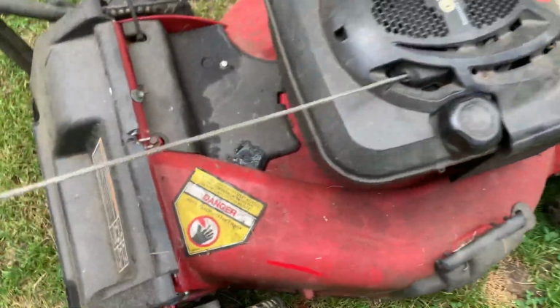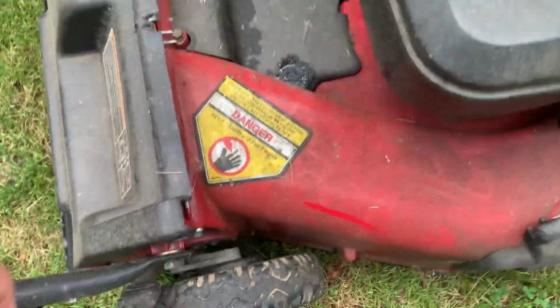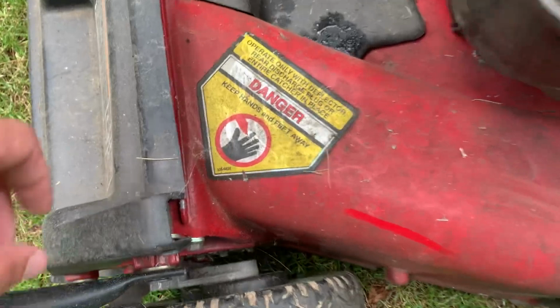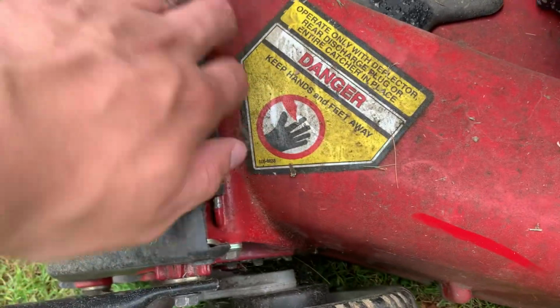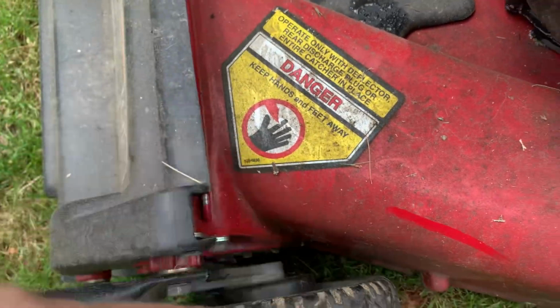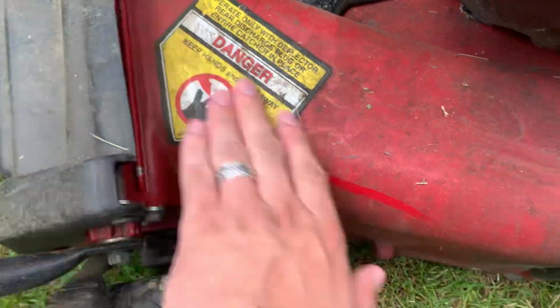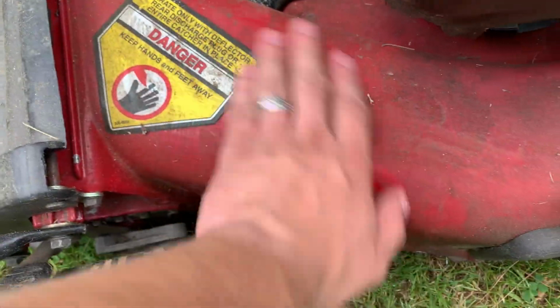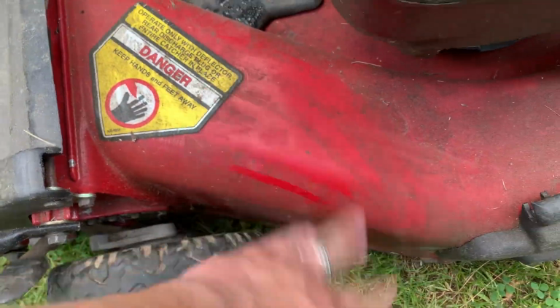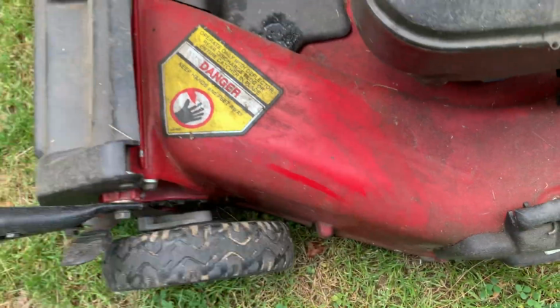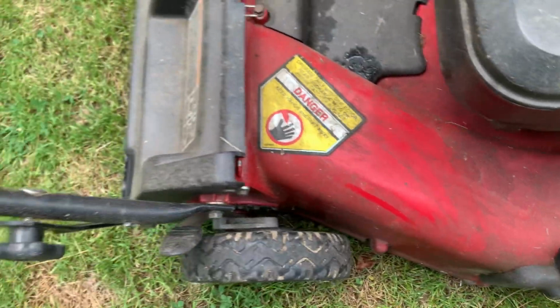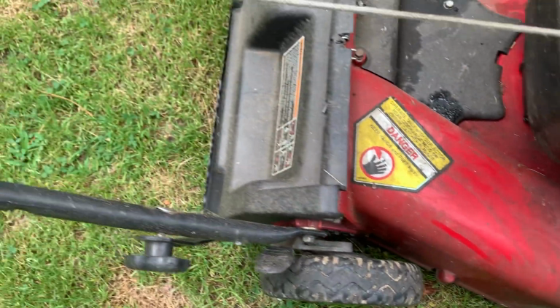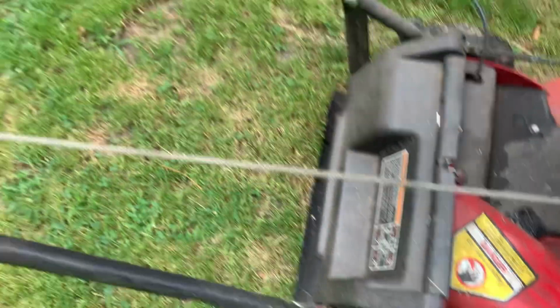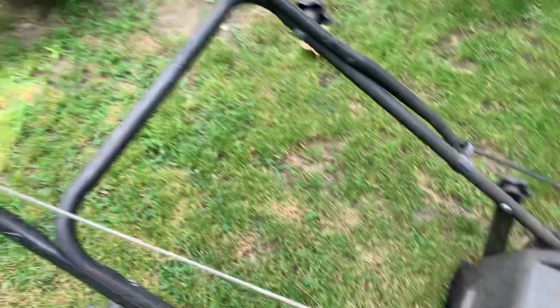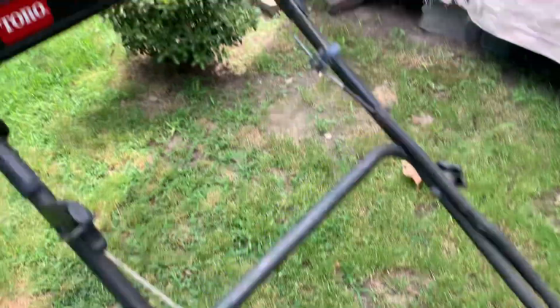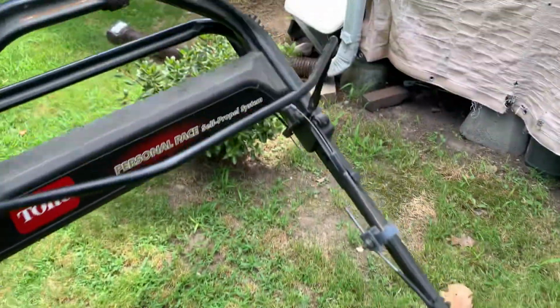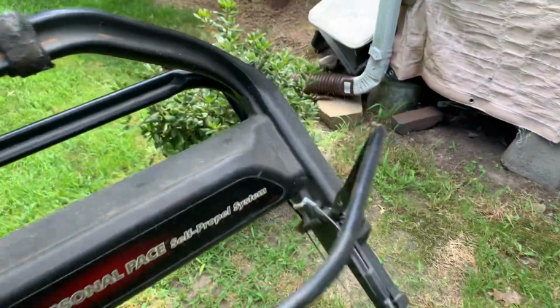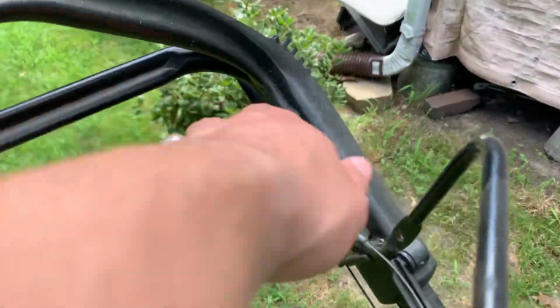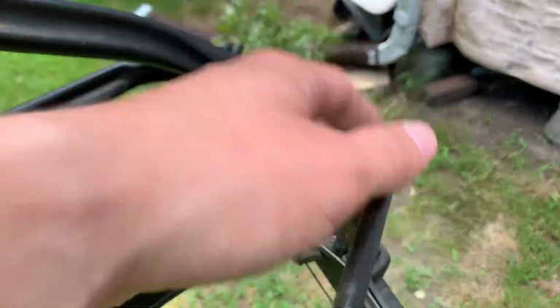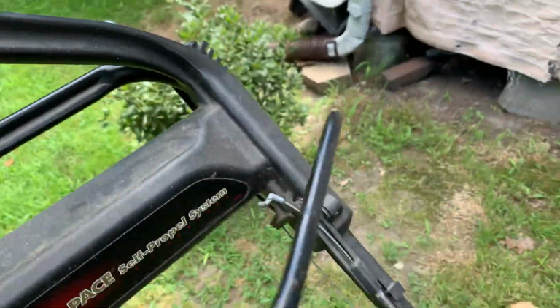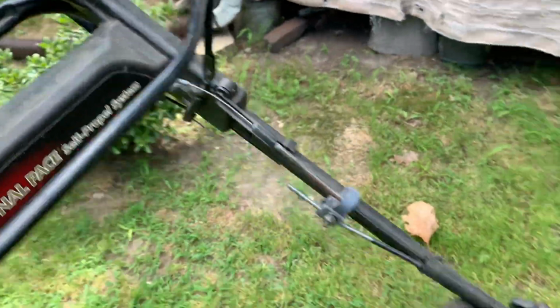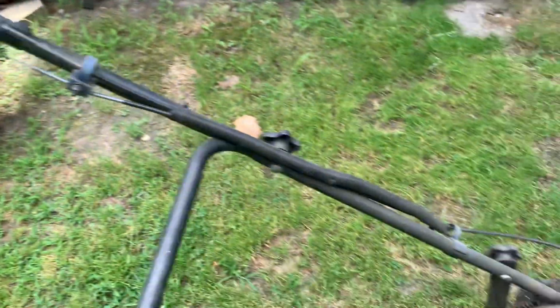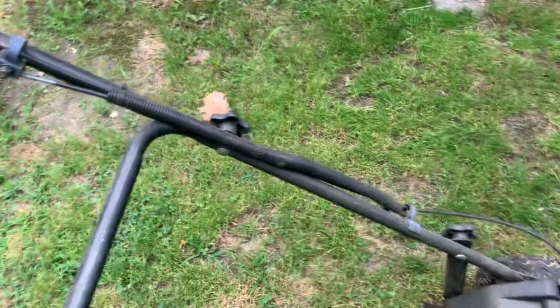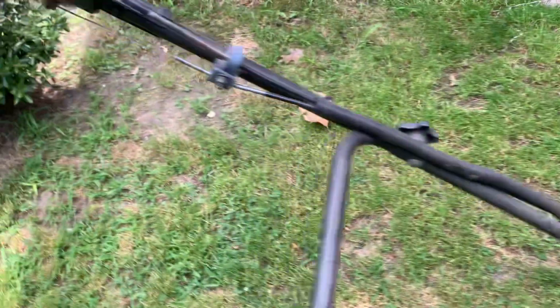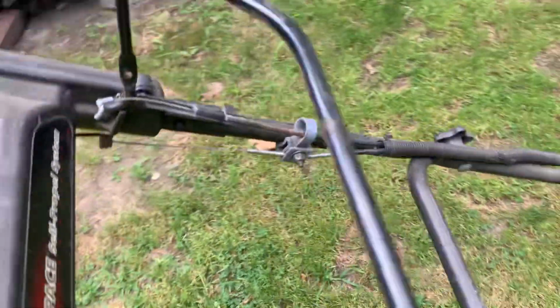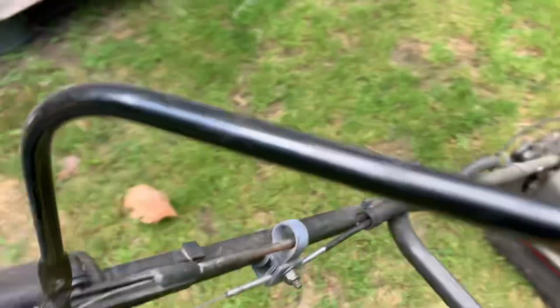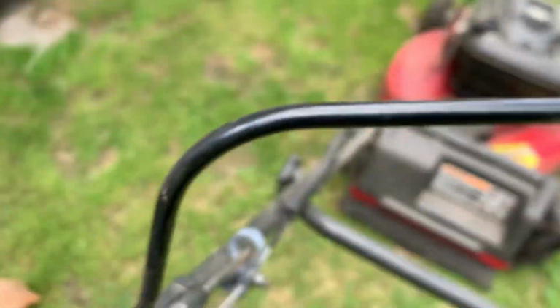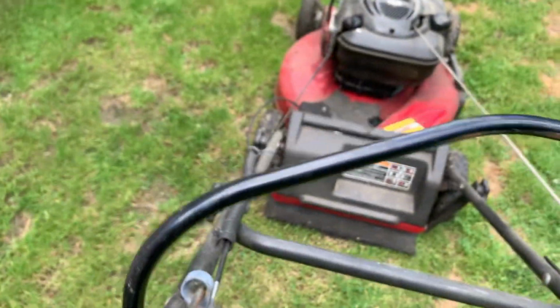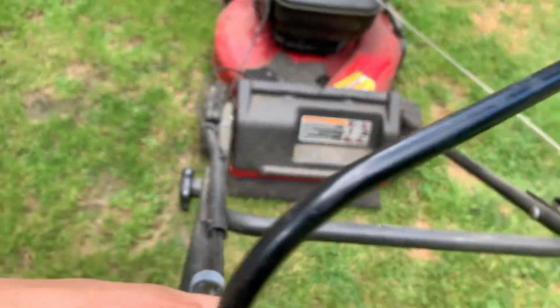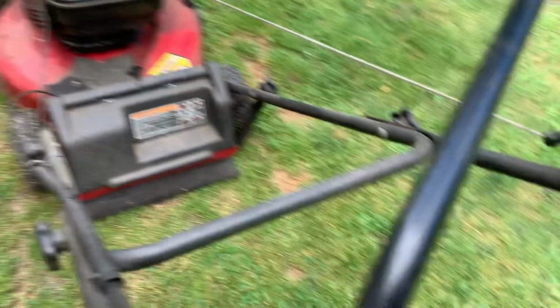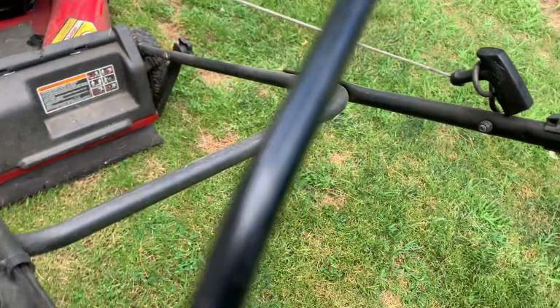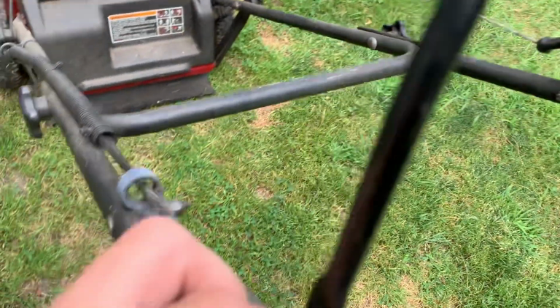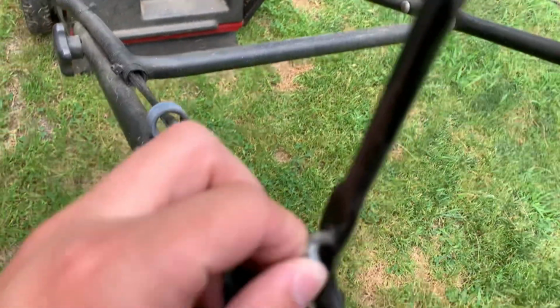As you can see, it's covered in spider webs — it's been sitting in the shed. Even on the handle too, look at that. So let's start it up; first let's put the brake cable in.